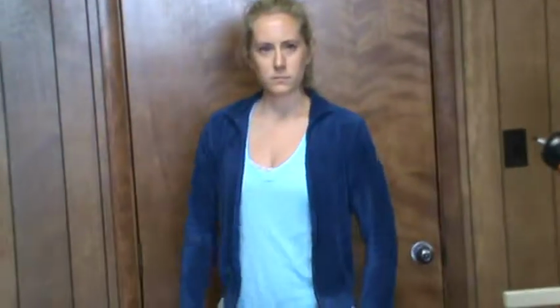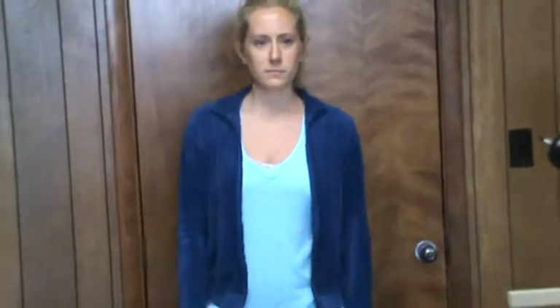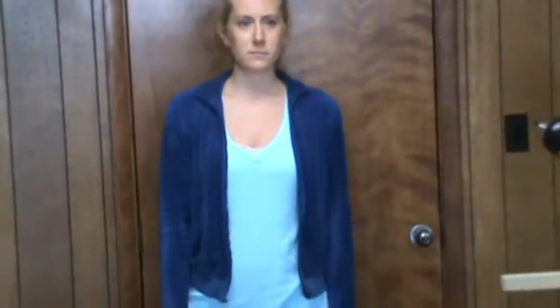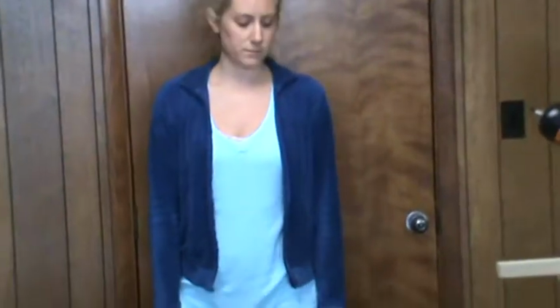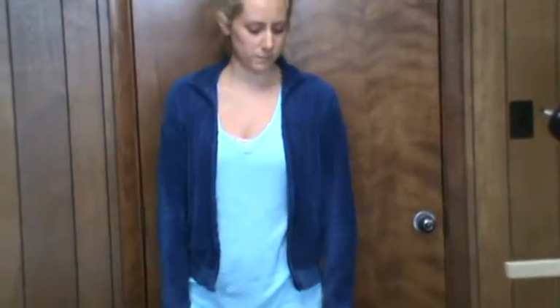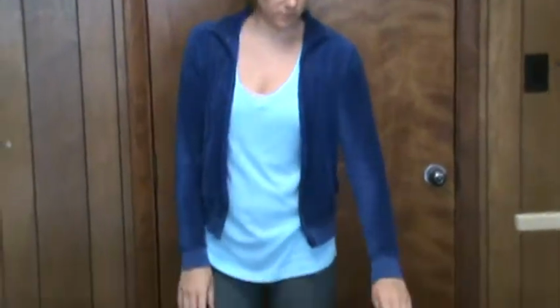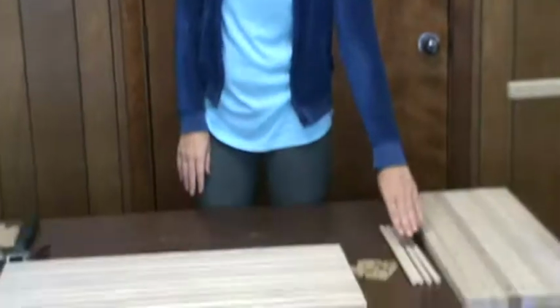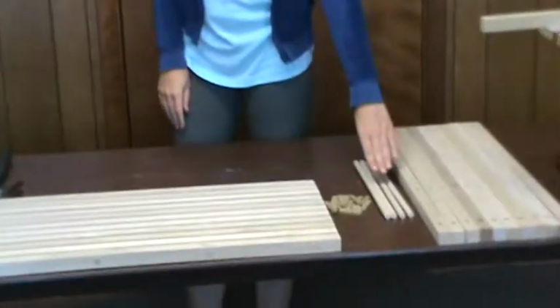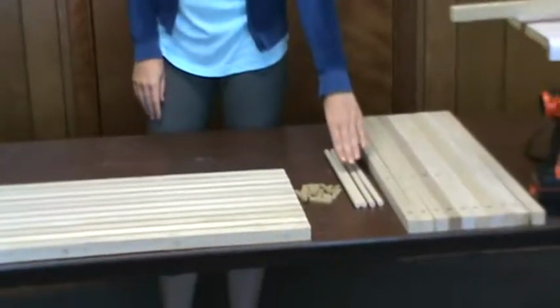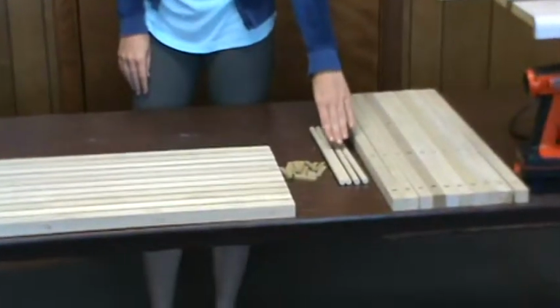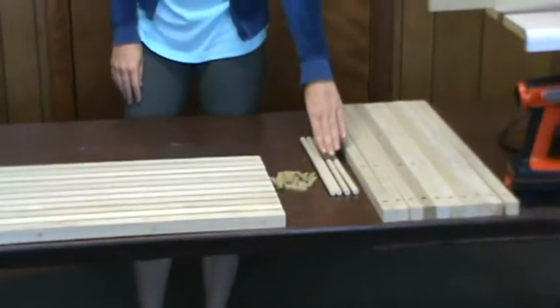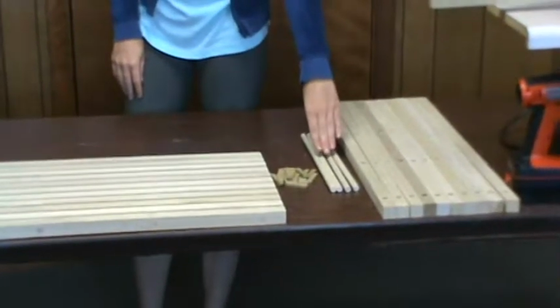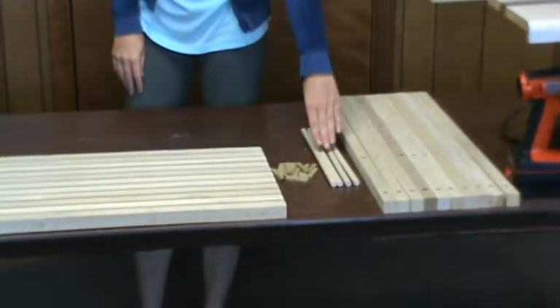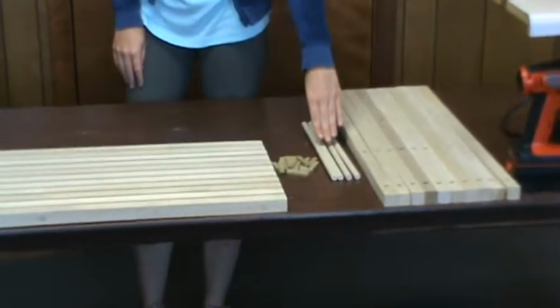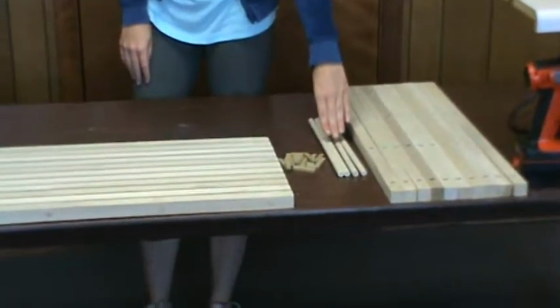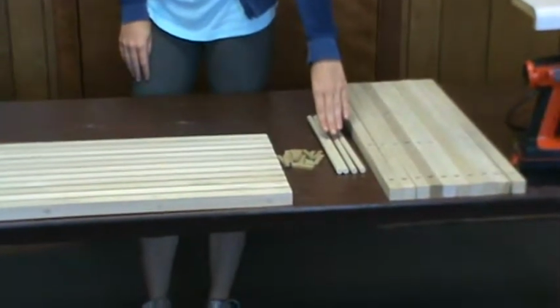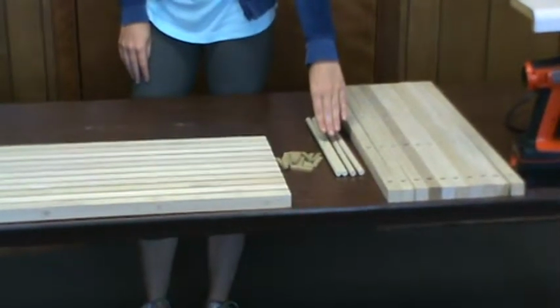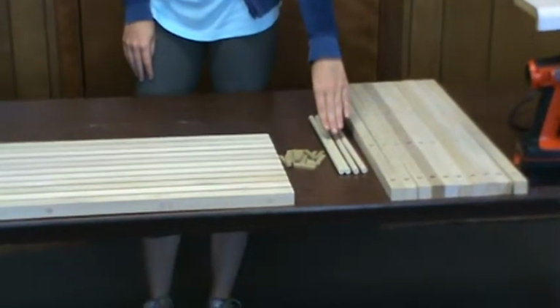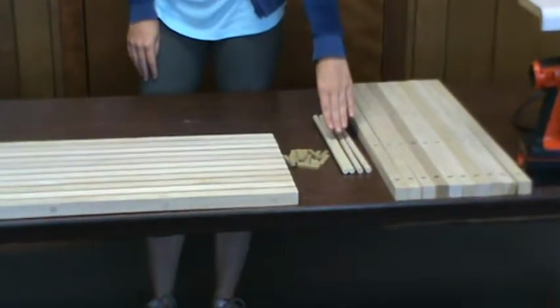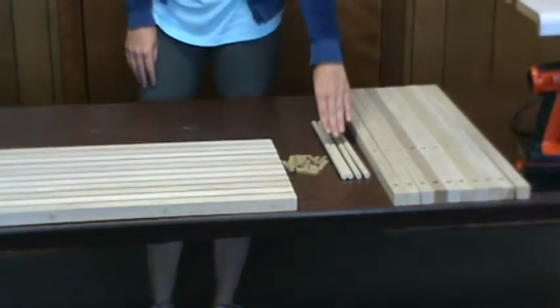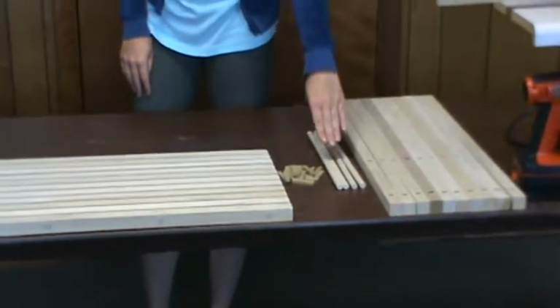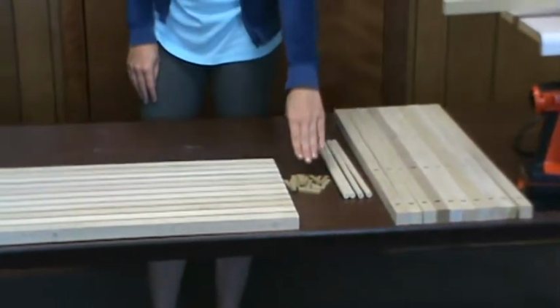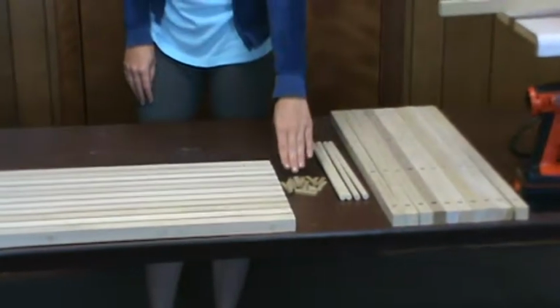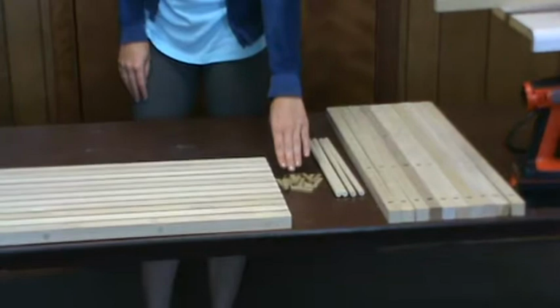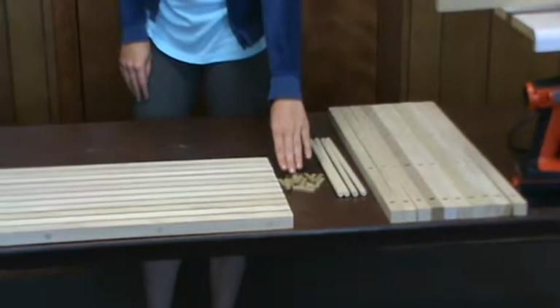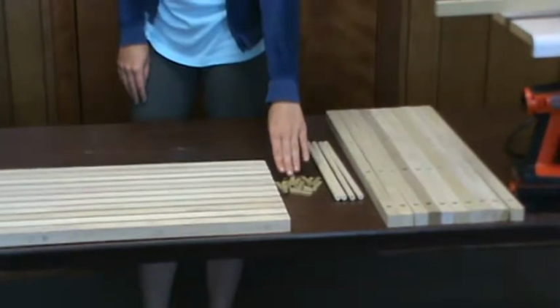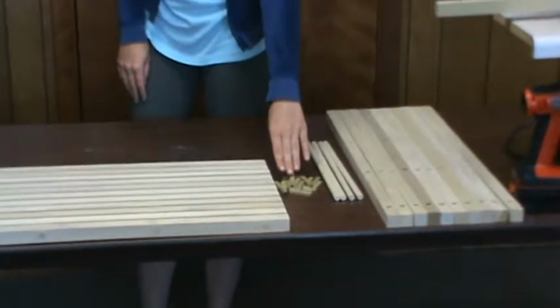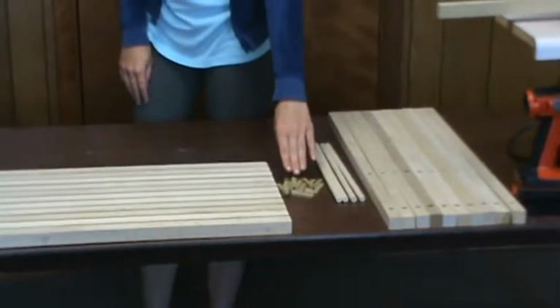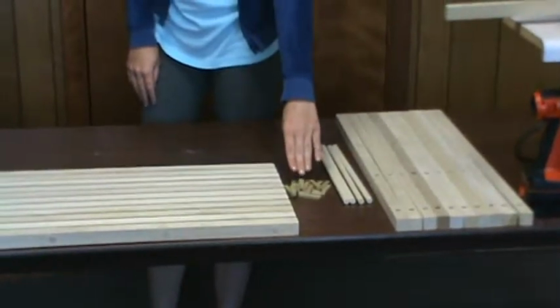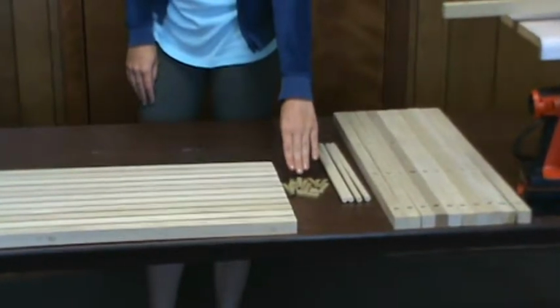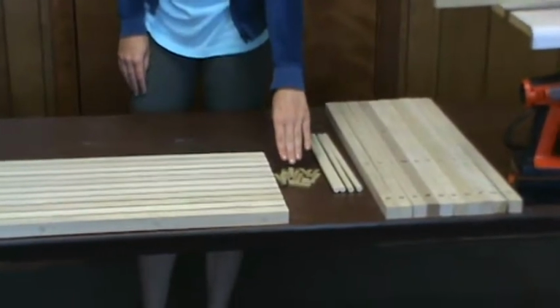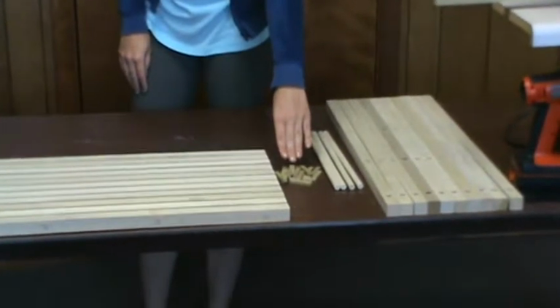Cut the half-inch dowels into four 14 and 3/4 inch pieces. Cut the 3/8-inch square into 20 one and 3/4 inch pieces.